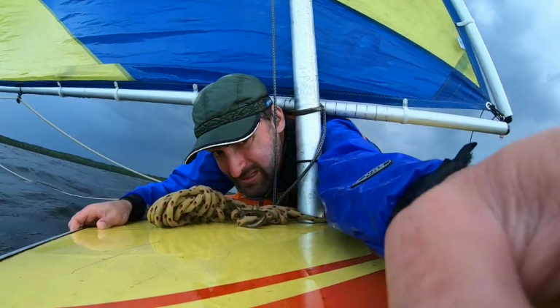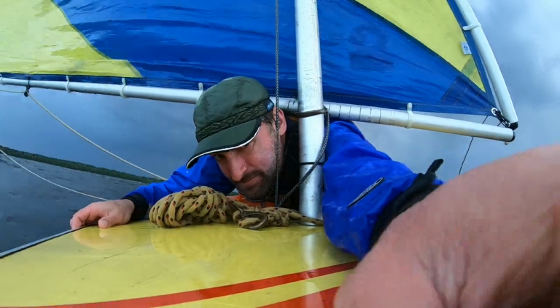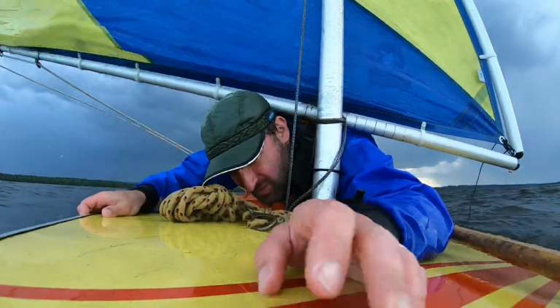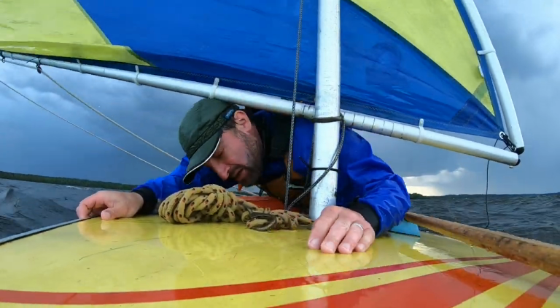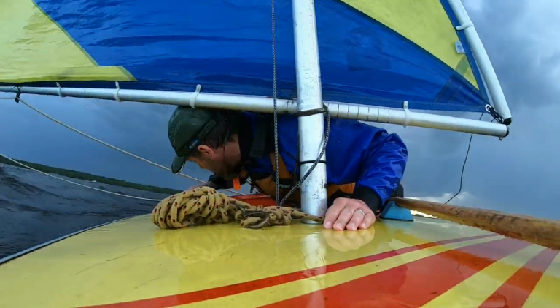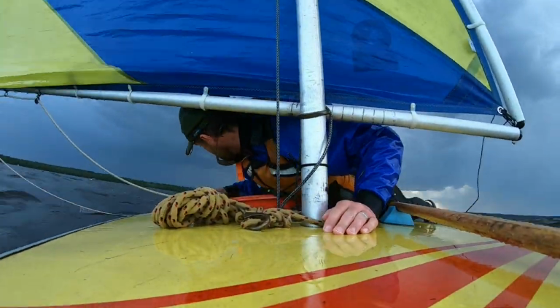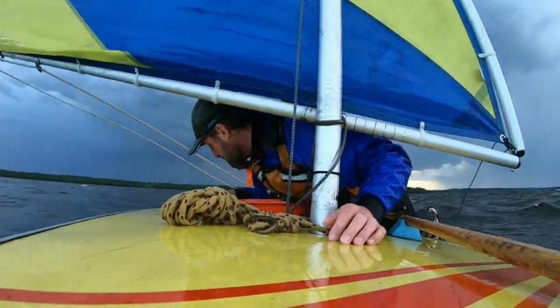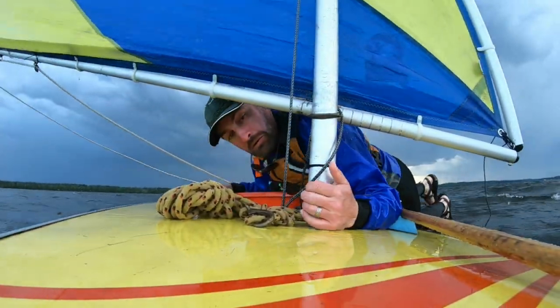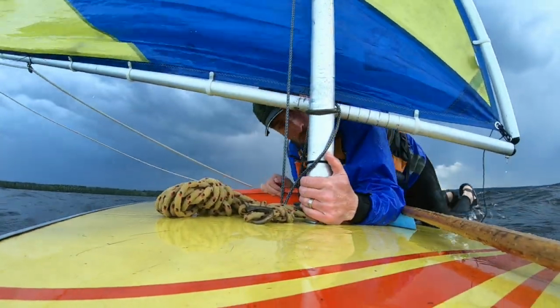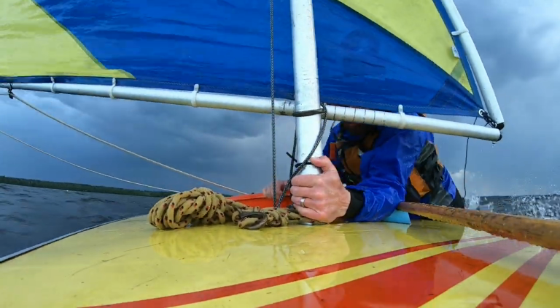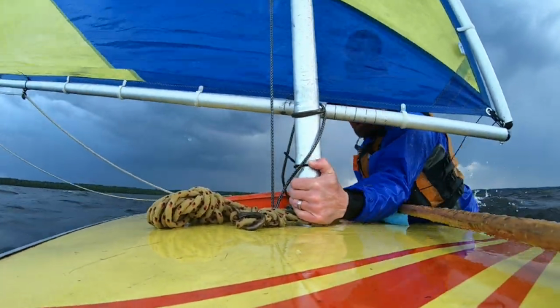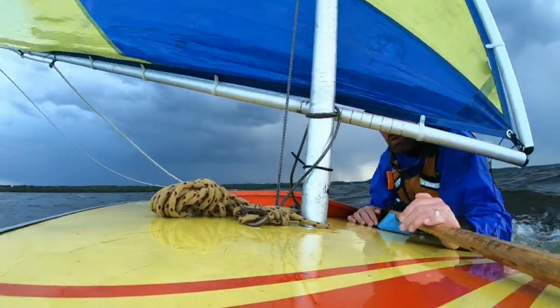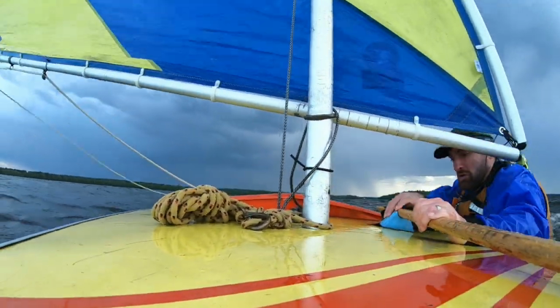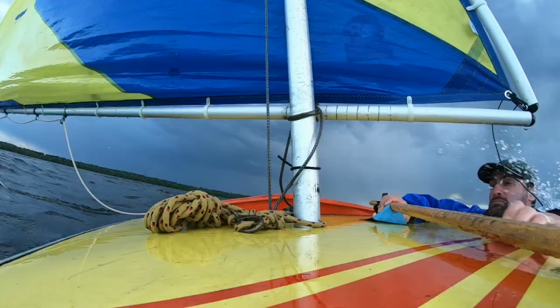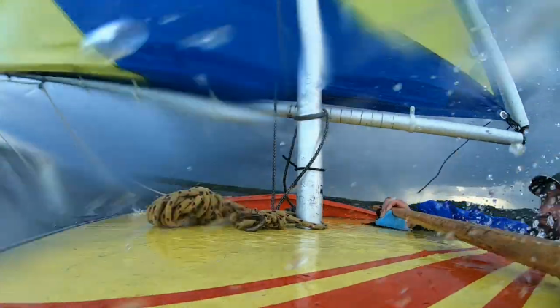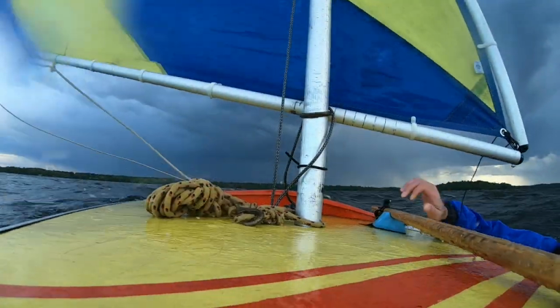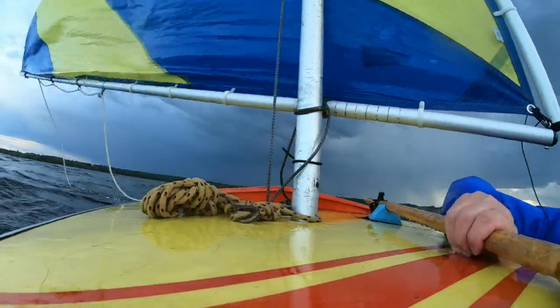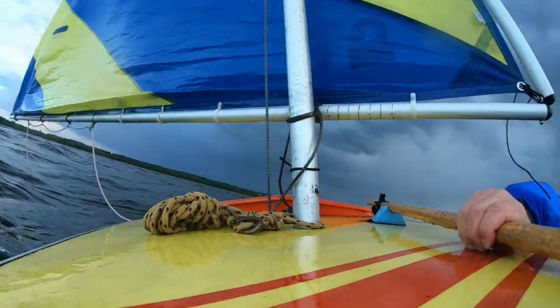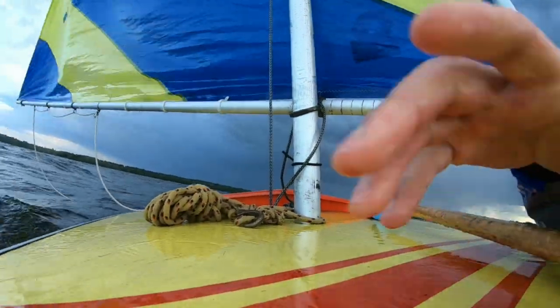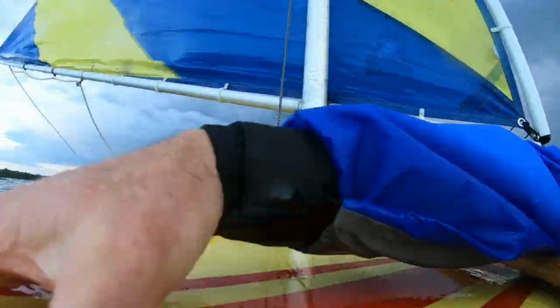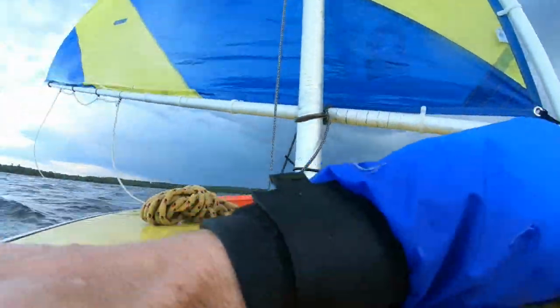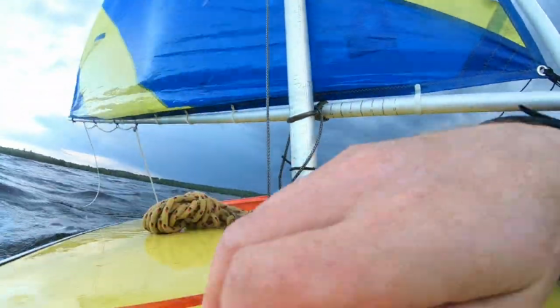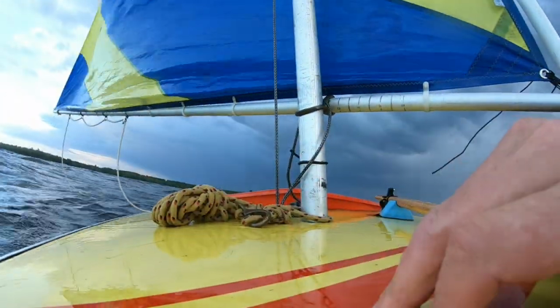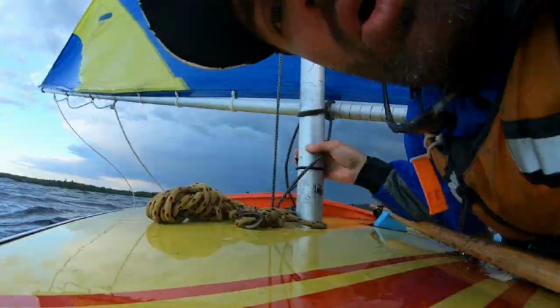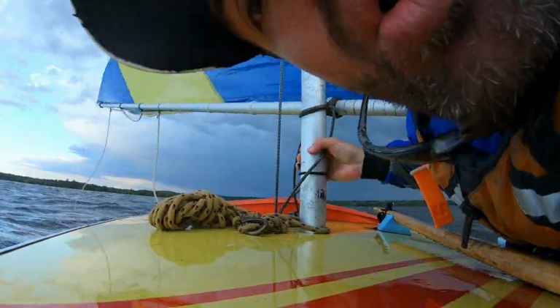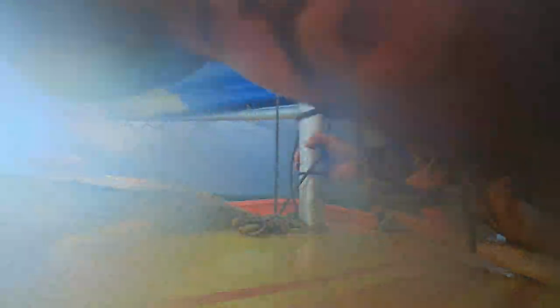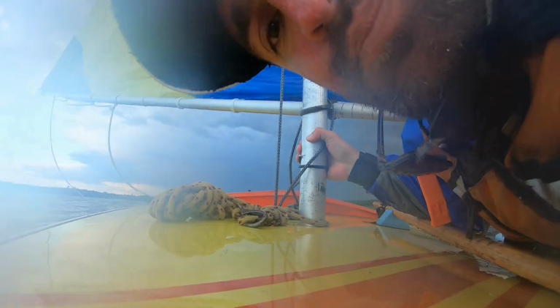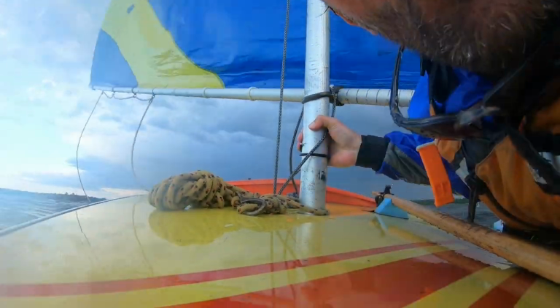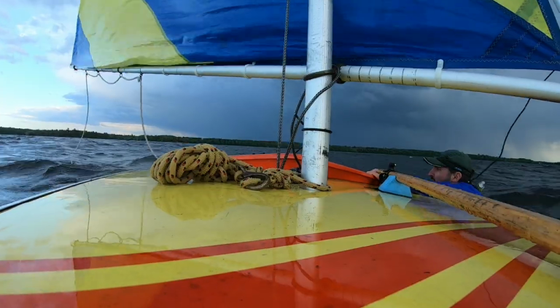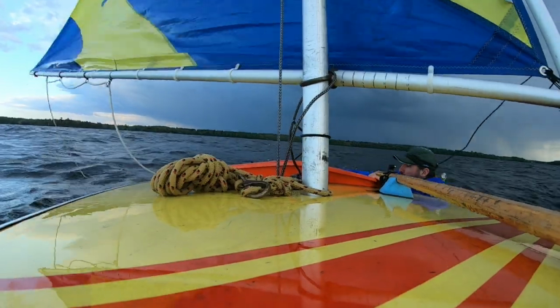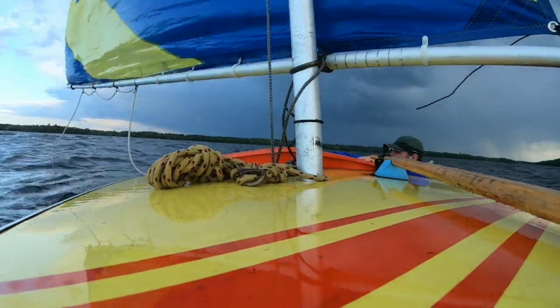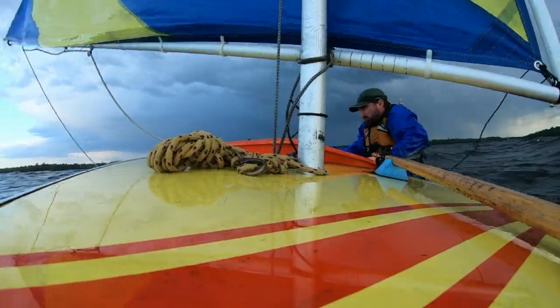The most exciting videos I think are in the most exciting conditions. Higher wind and waves make sailing more challenging, but it also compounds the whole difficulty of filming.